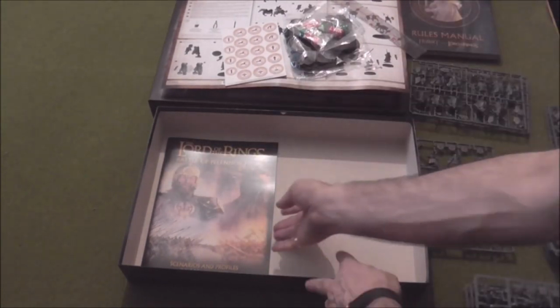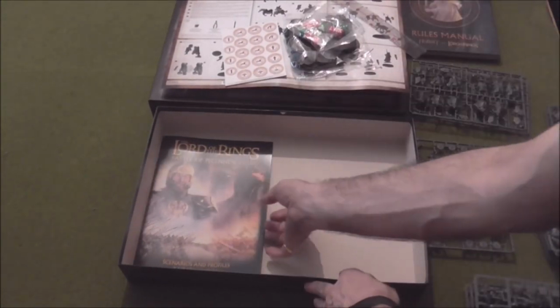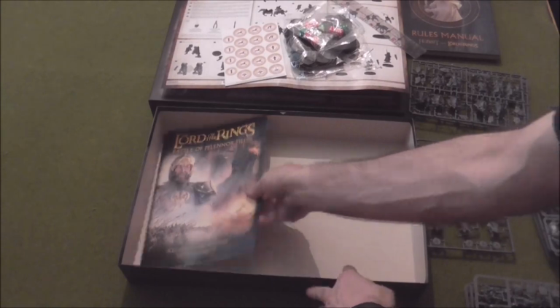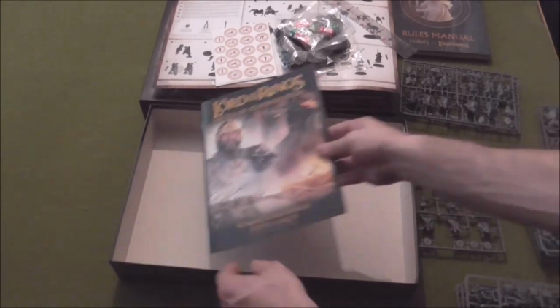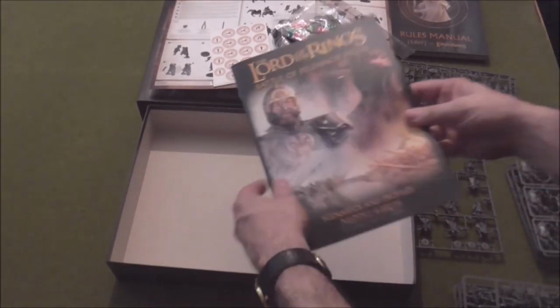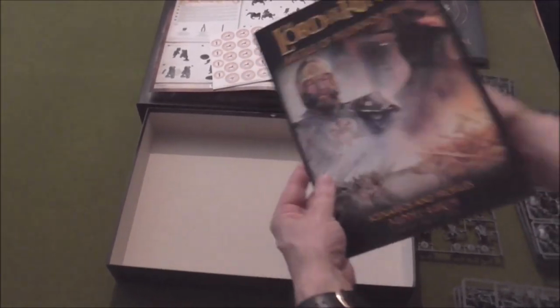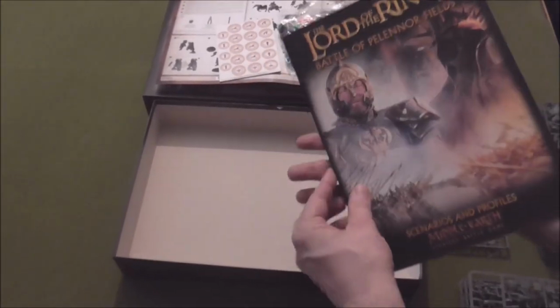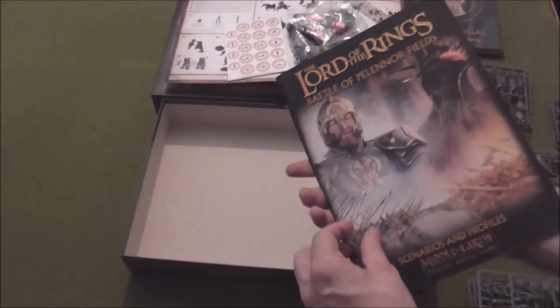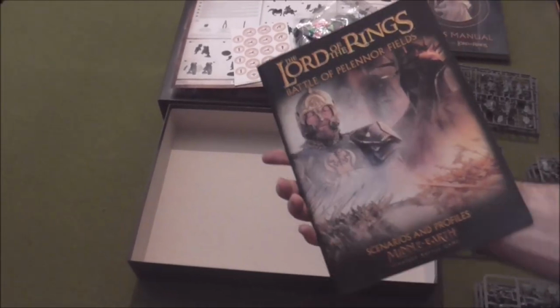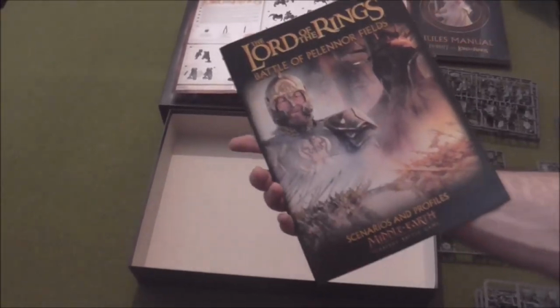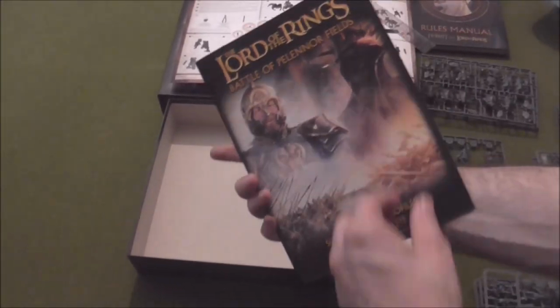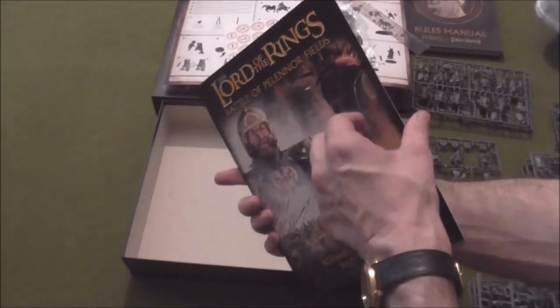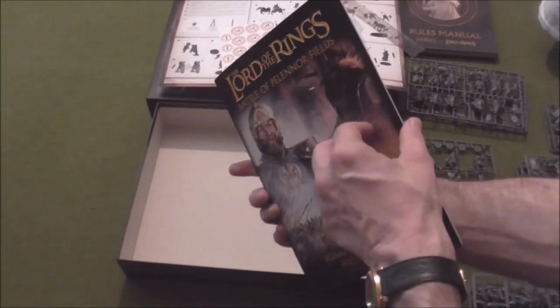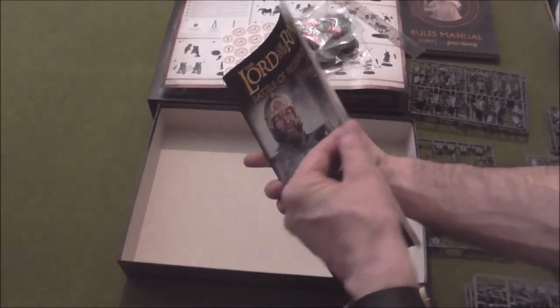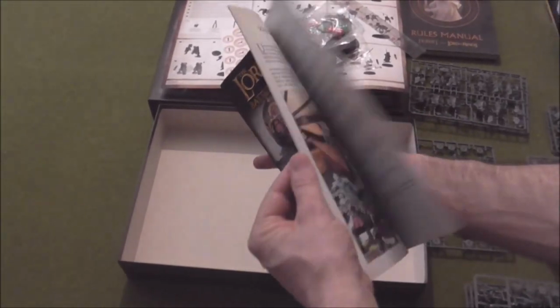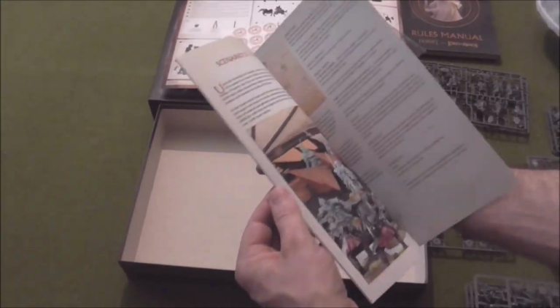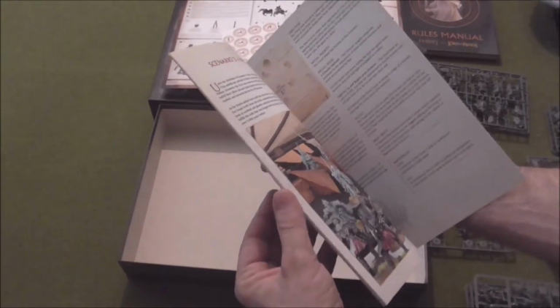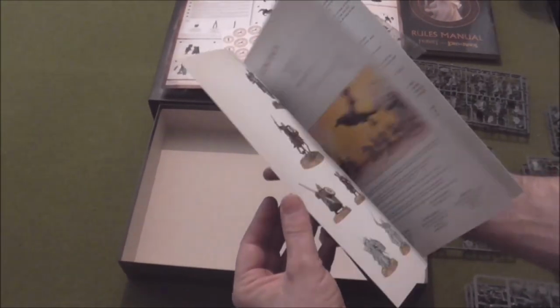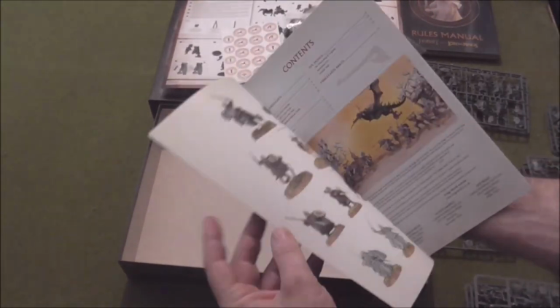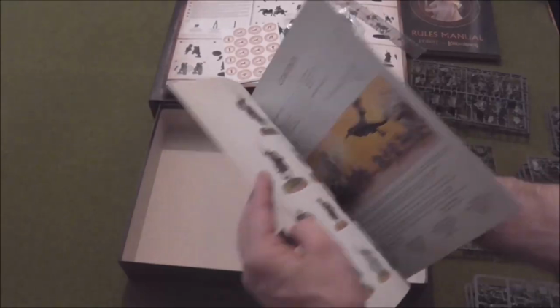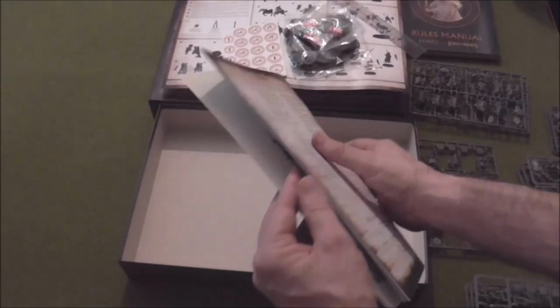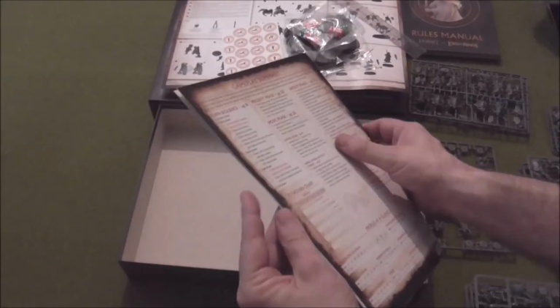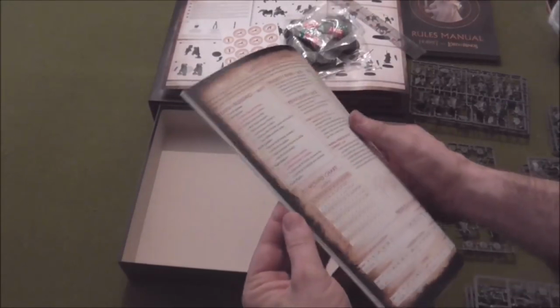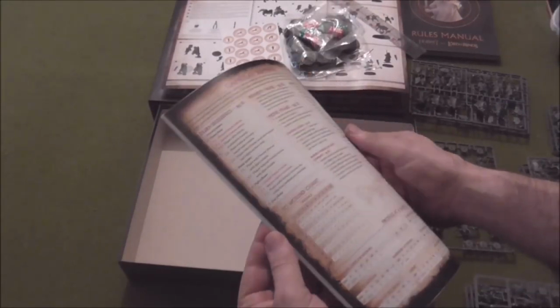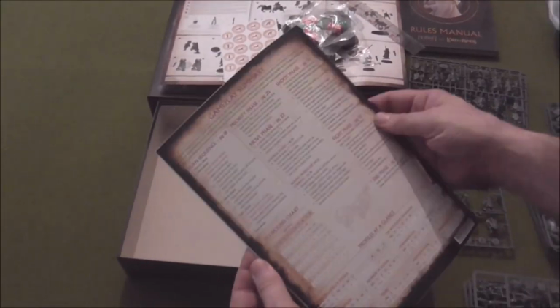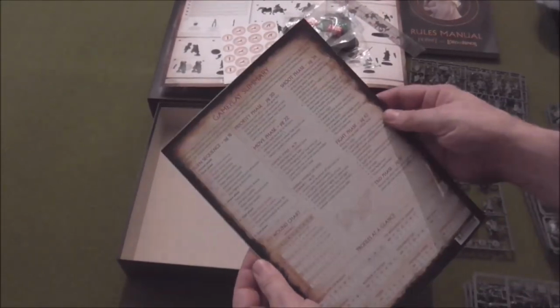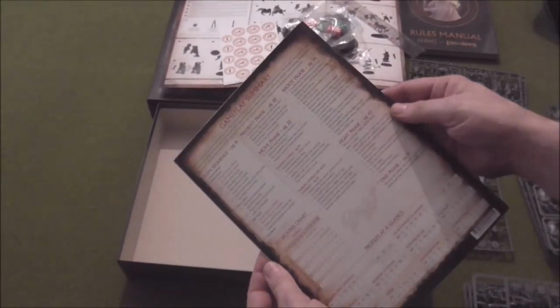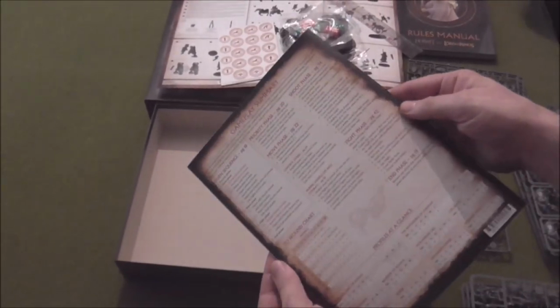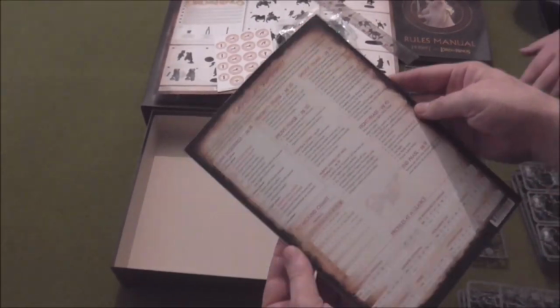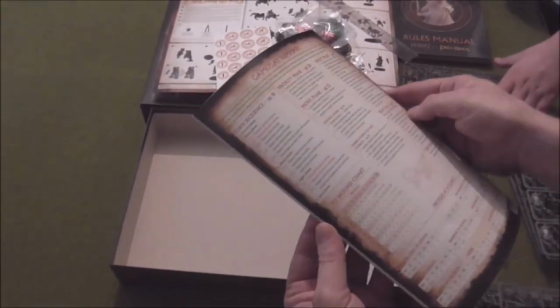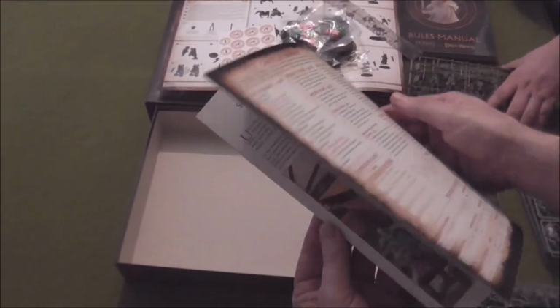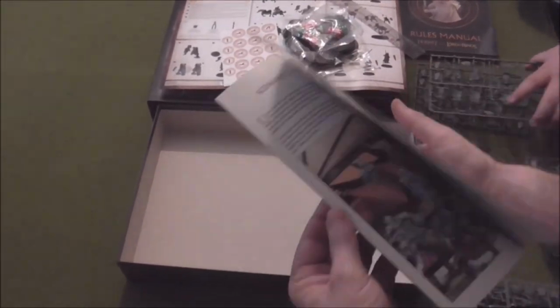A couple of range ruler things that we certainly don't use — we have to collect them all up some time. And finally, these are scenarios and profiles for everything you get in the game, and a gameplay summary on the back.